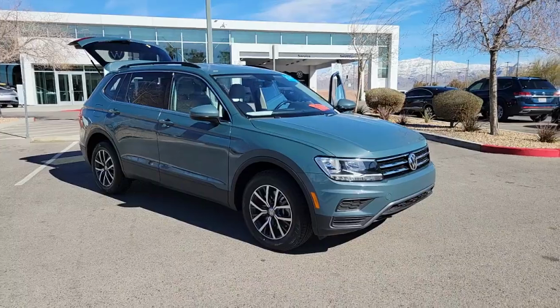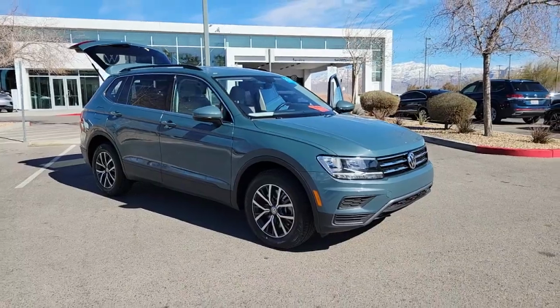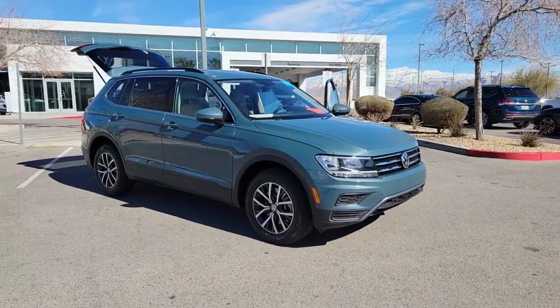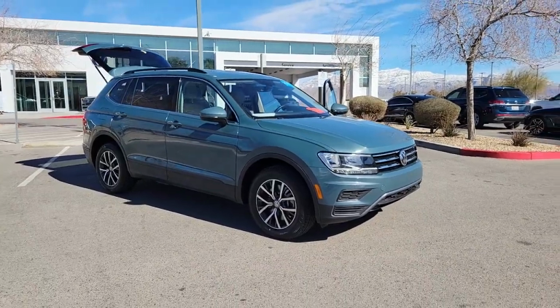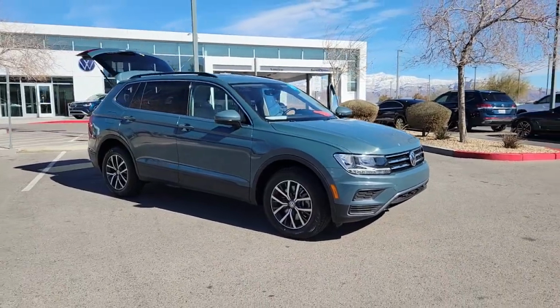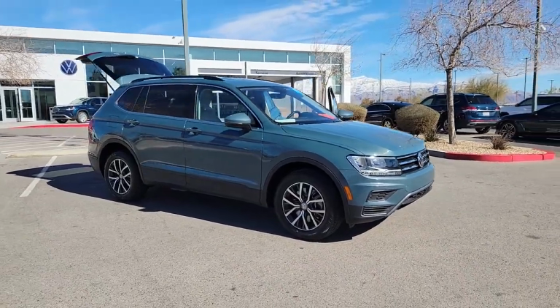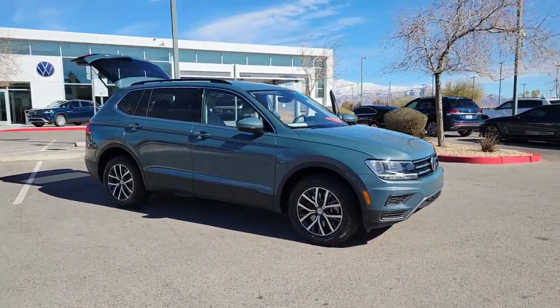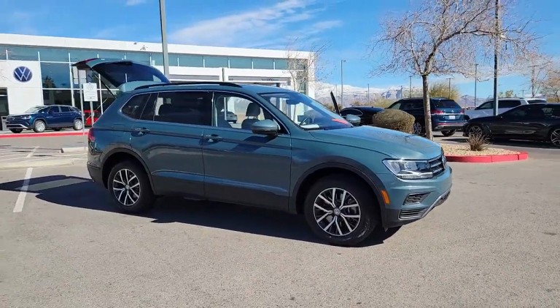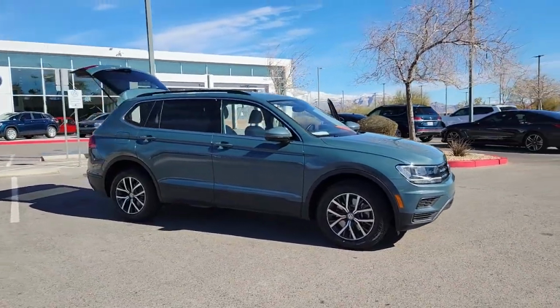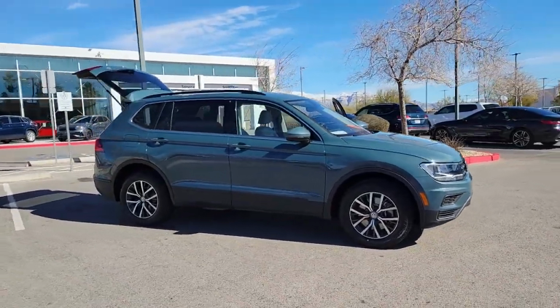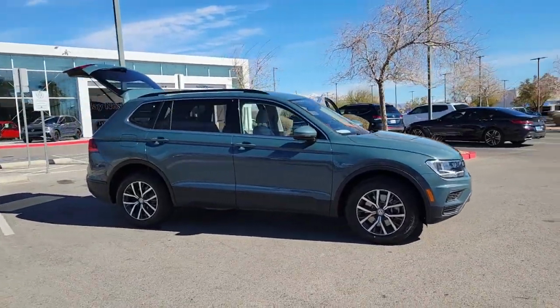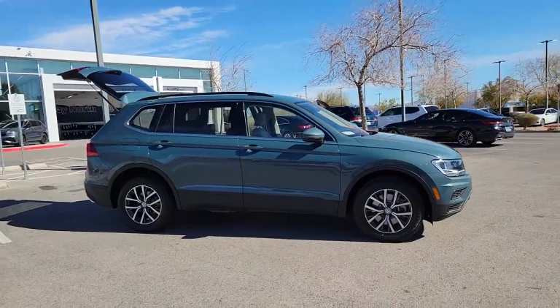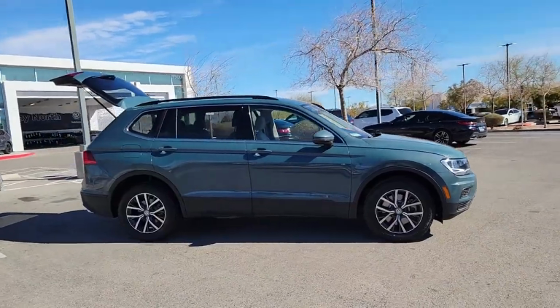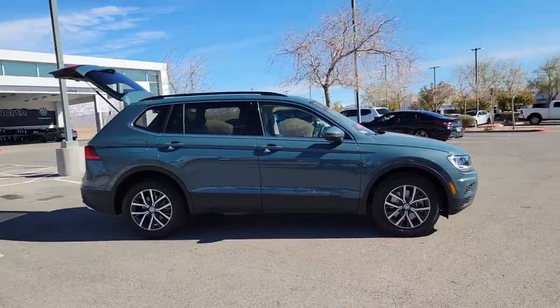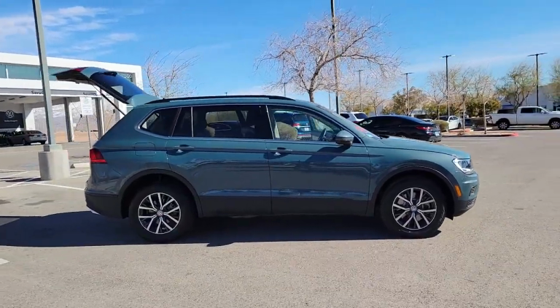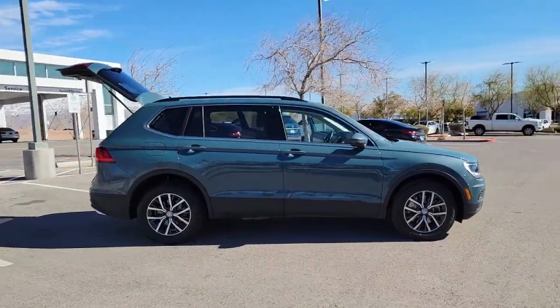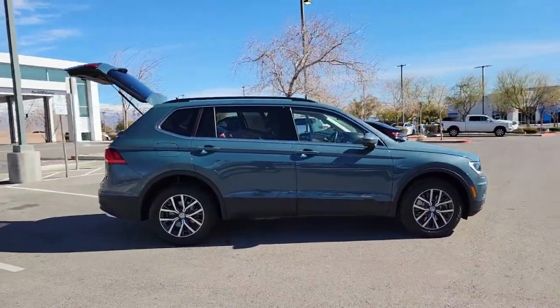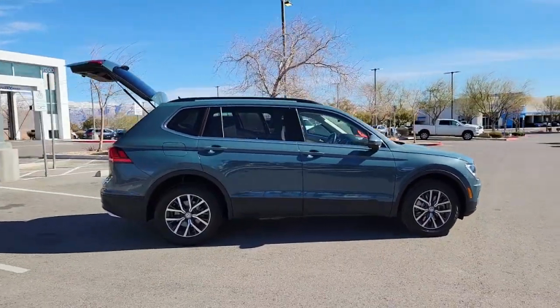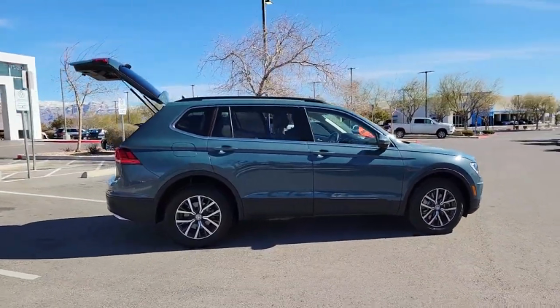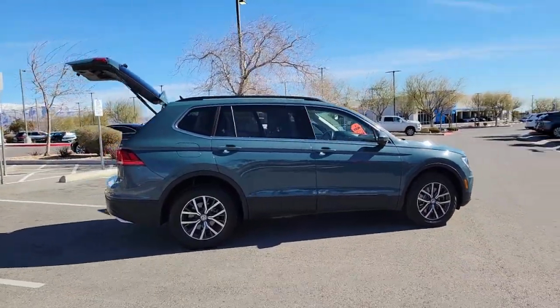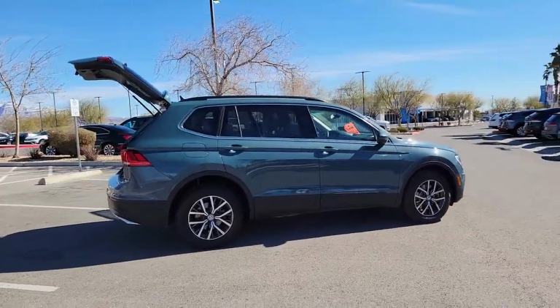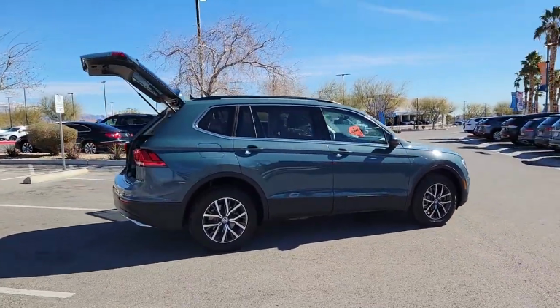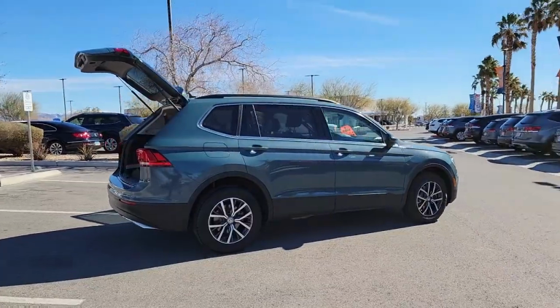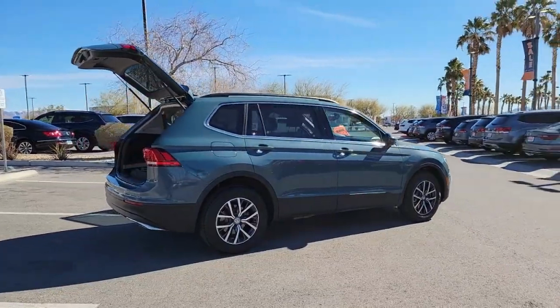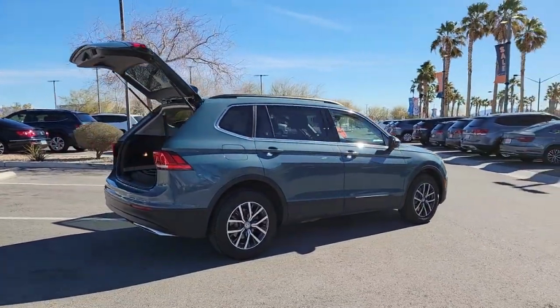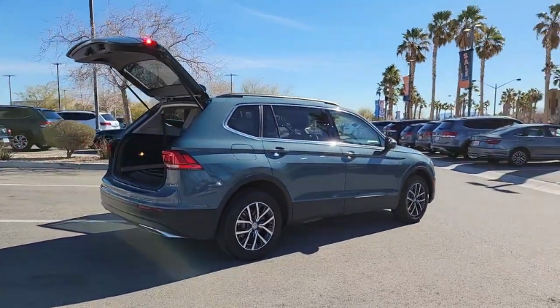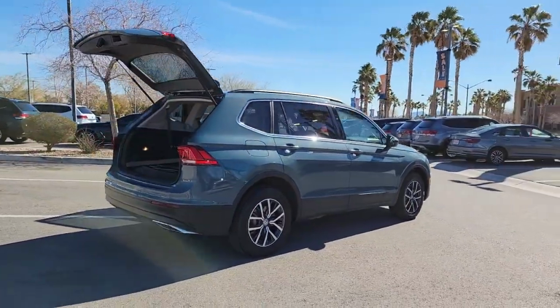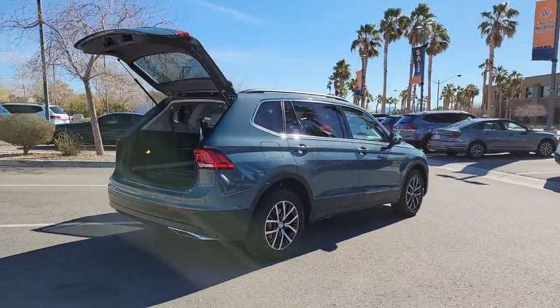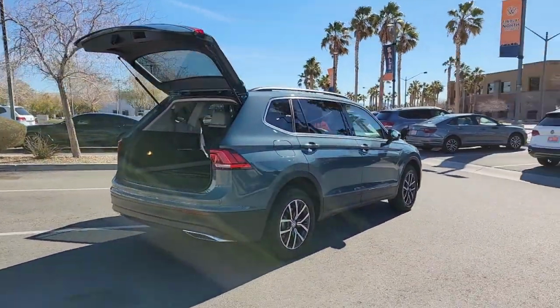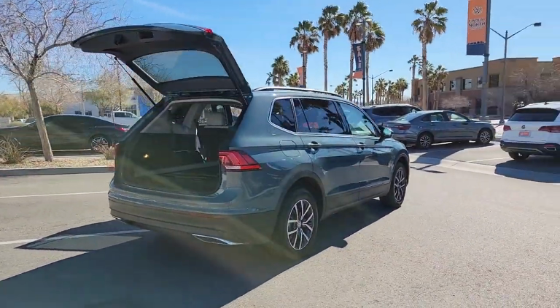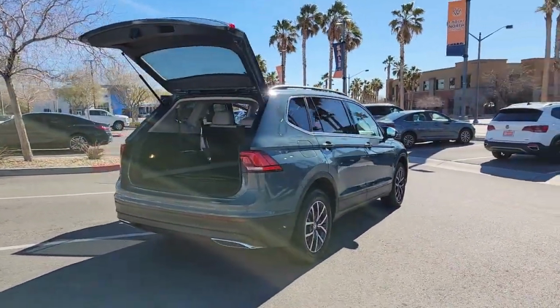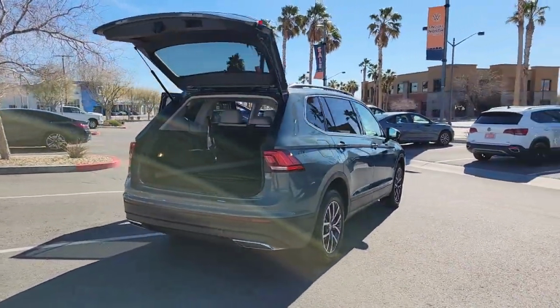Introducing the 2019 Volkswagen Tiguan. With less than 60,000 miles on the odometer, this vehicle provides excellent value. Take a closer look at this Volkswagen Tiguan, the fuel-efficient compact SUV with standout flexibility.